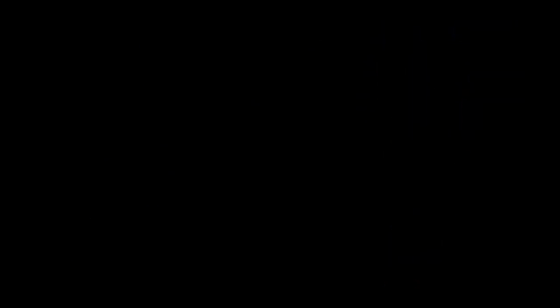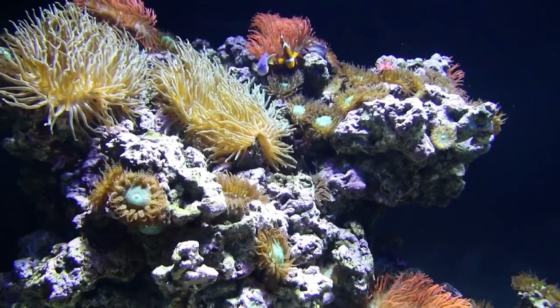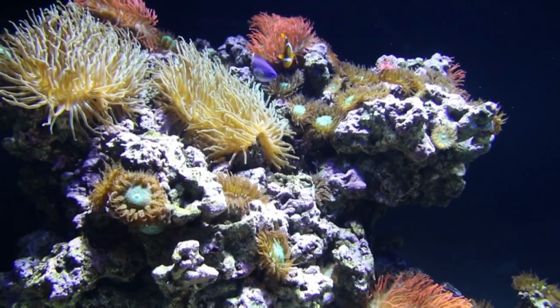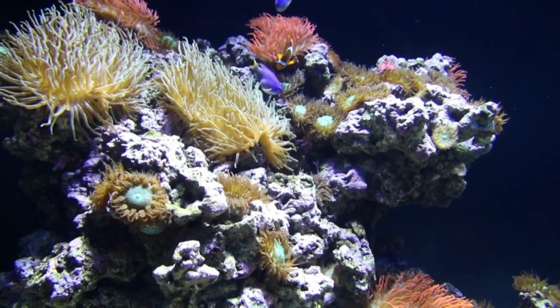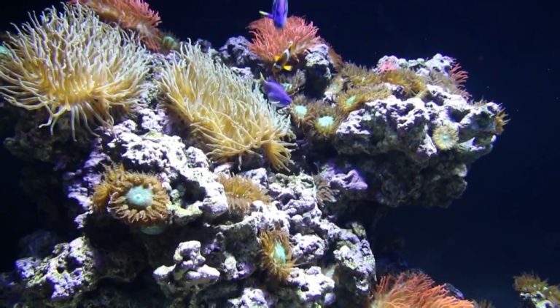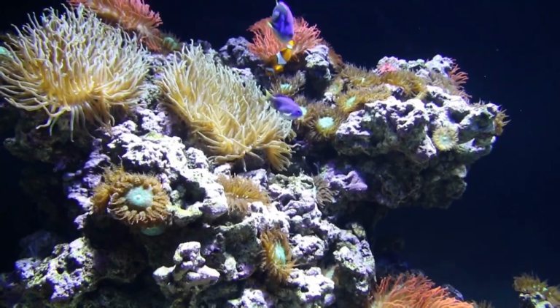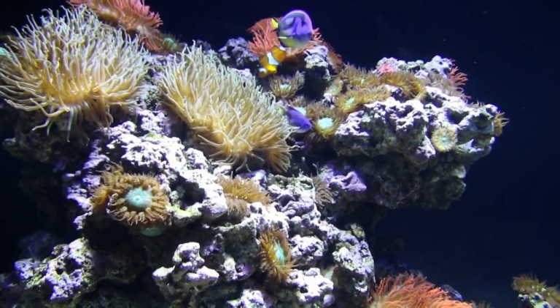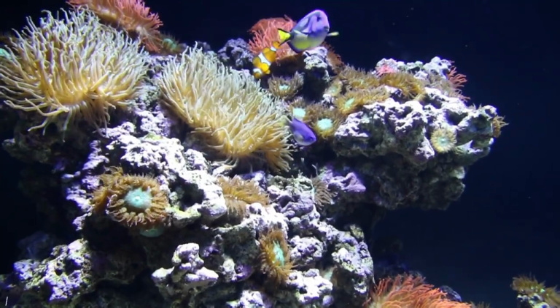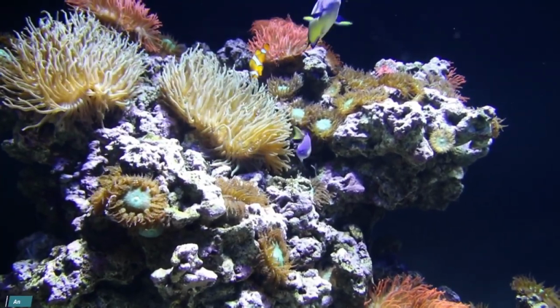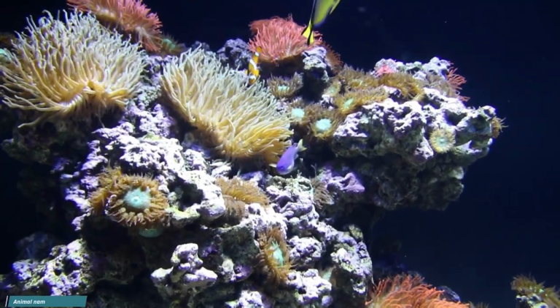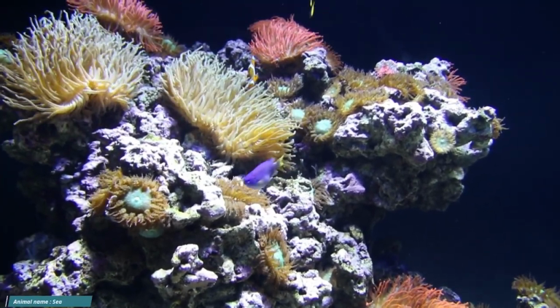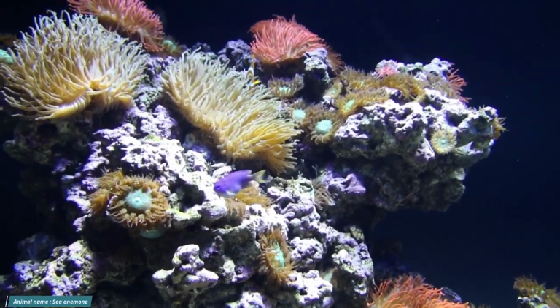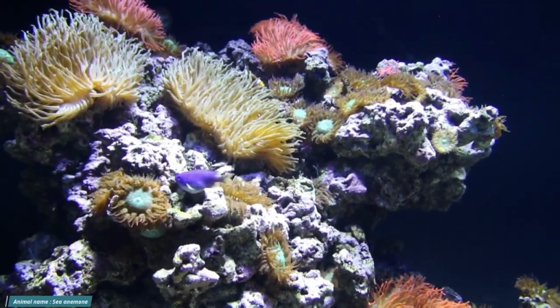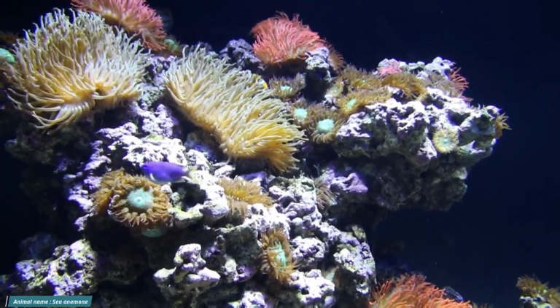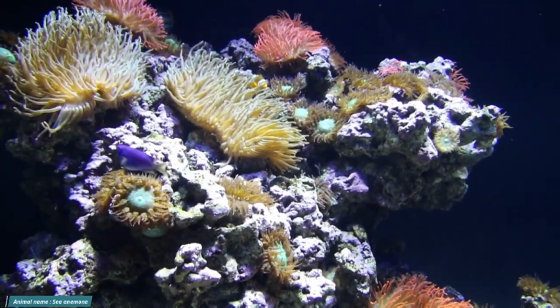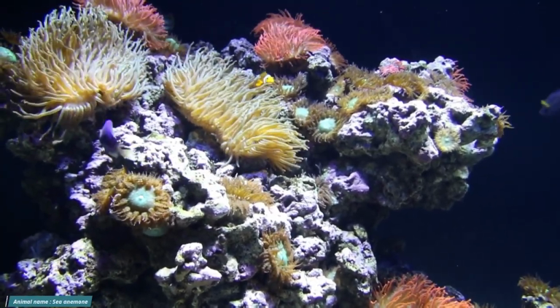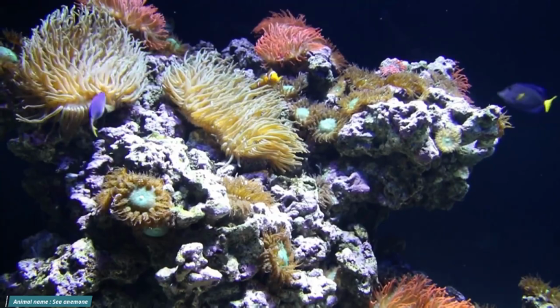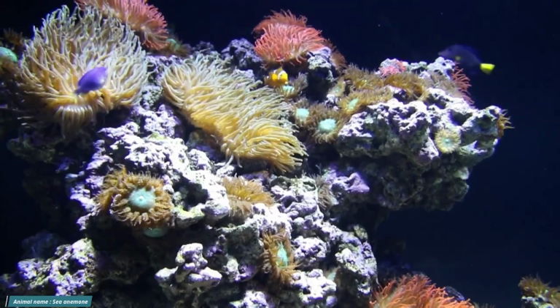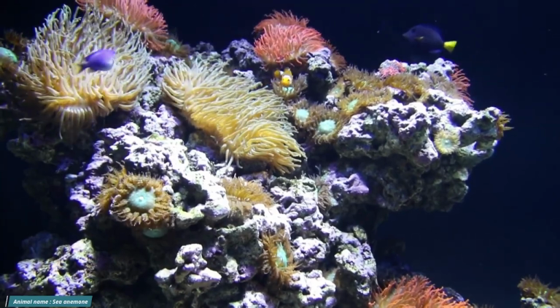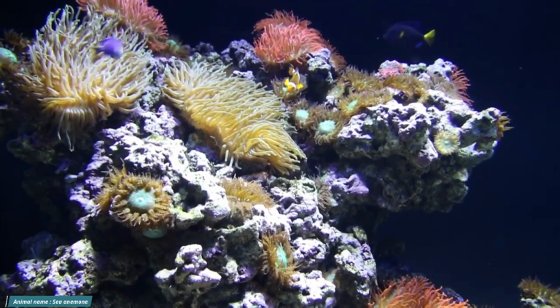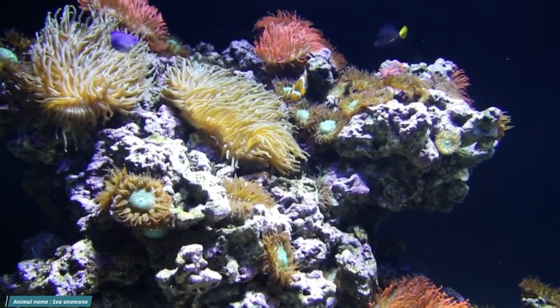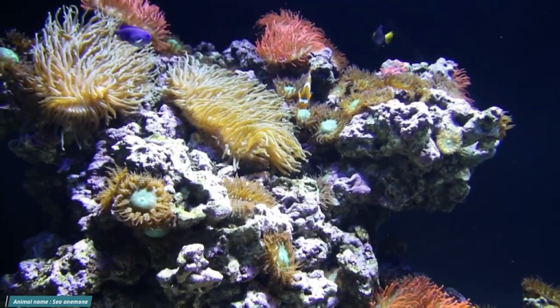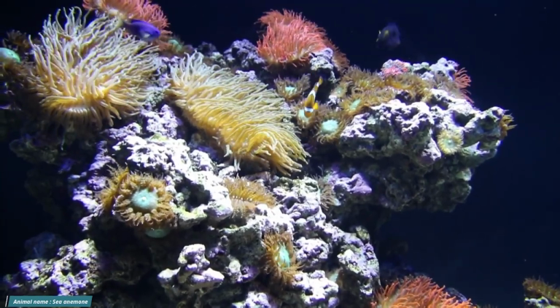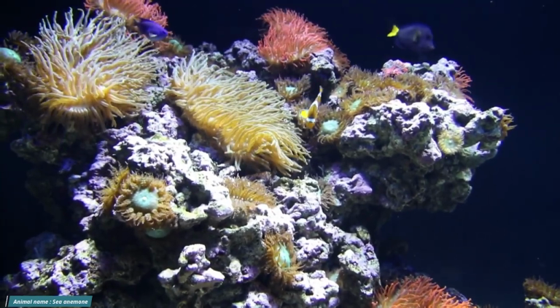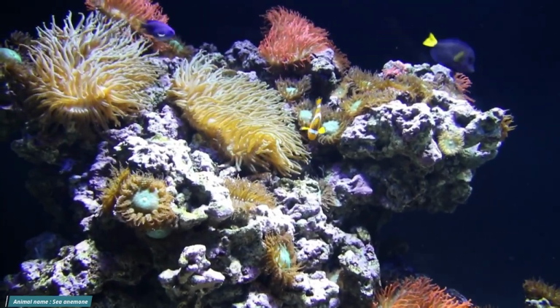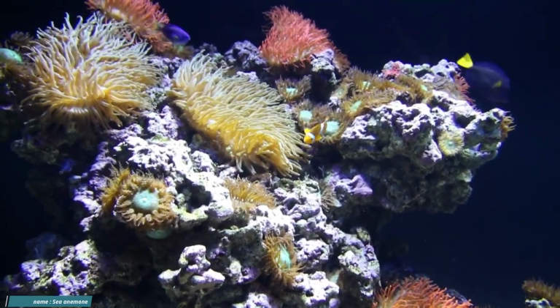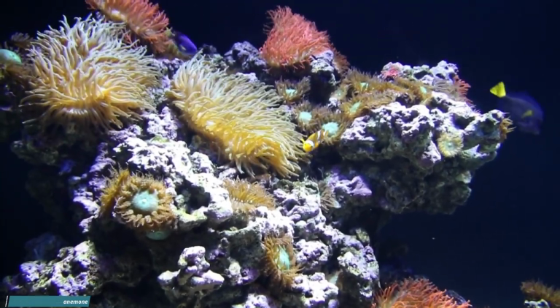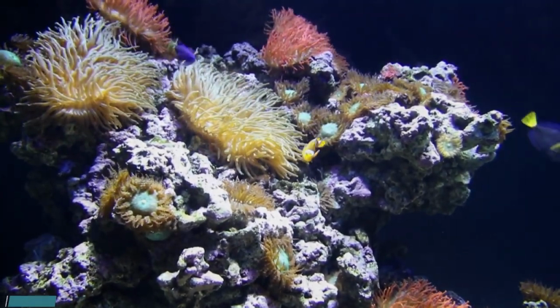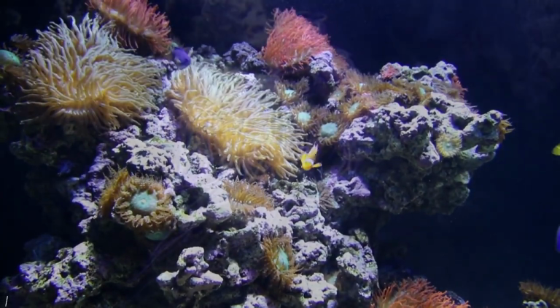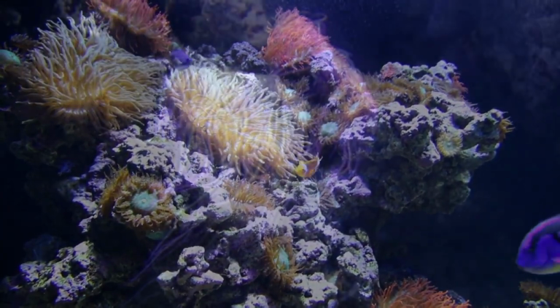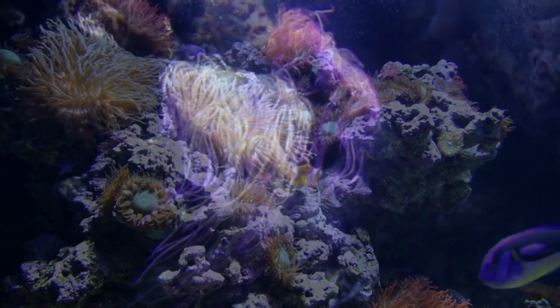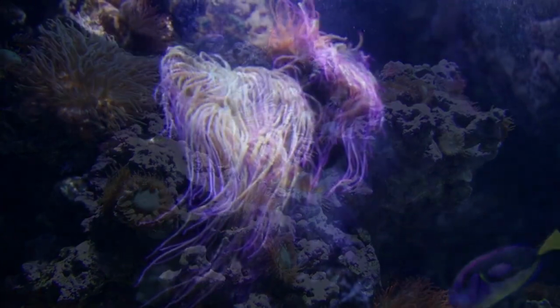The actiniaria phylum of predatory marine invertebrates include sea anemones. They are called after the anemone, a terrestrial flowering plant, due to their colorful look.